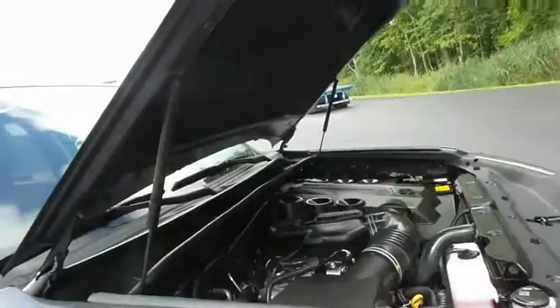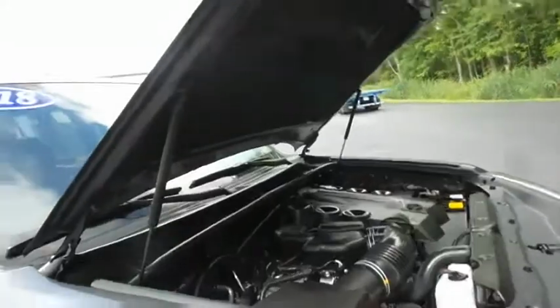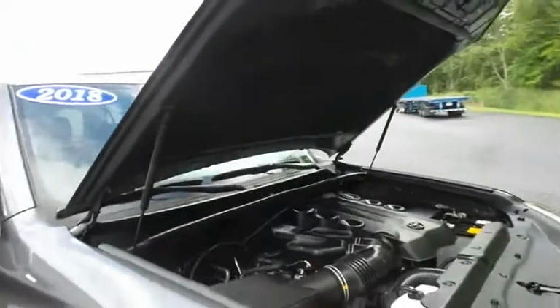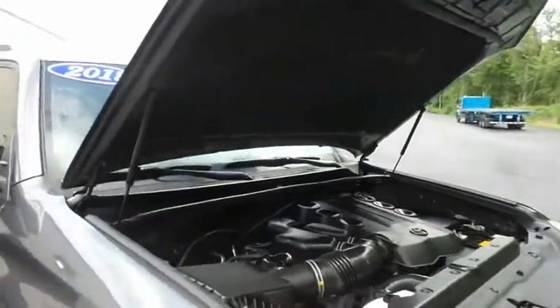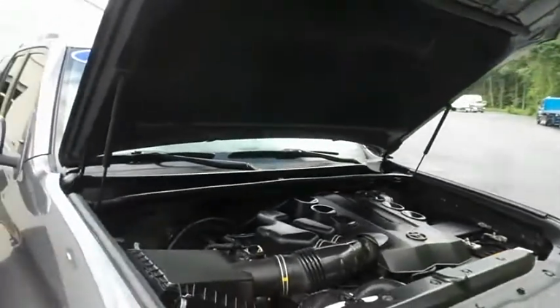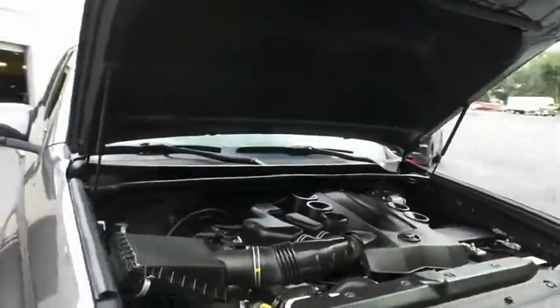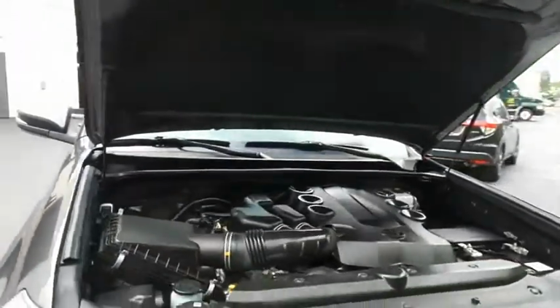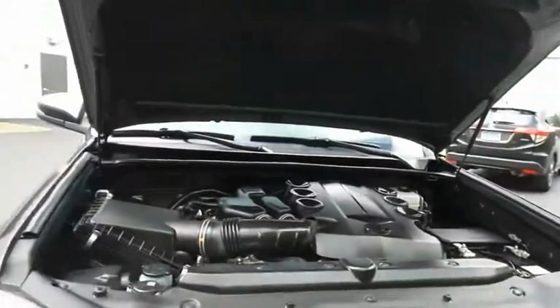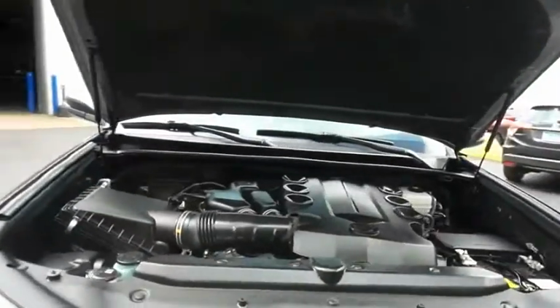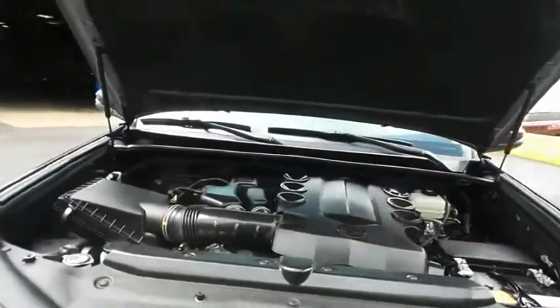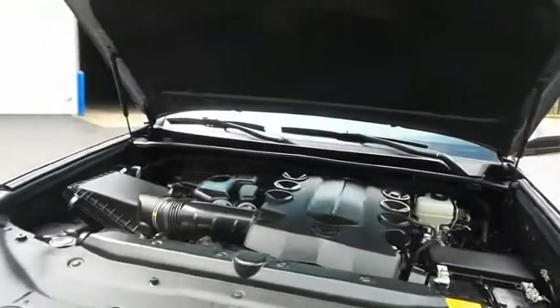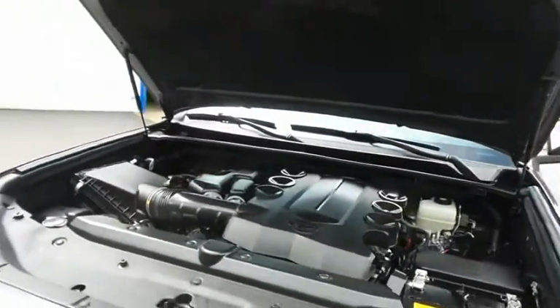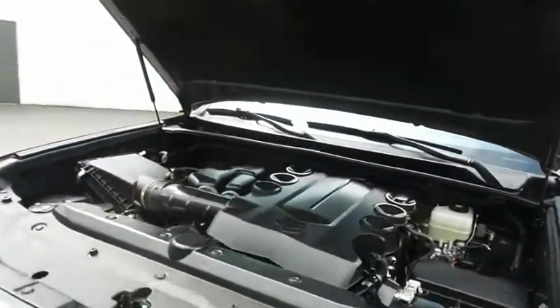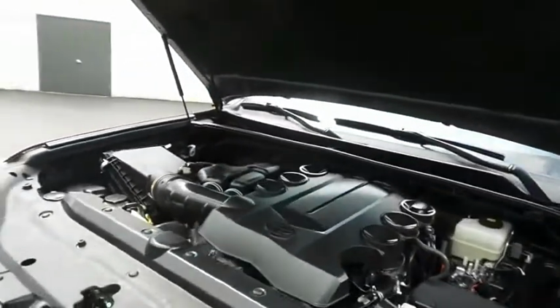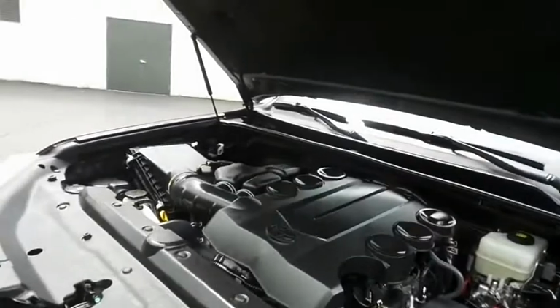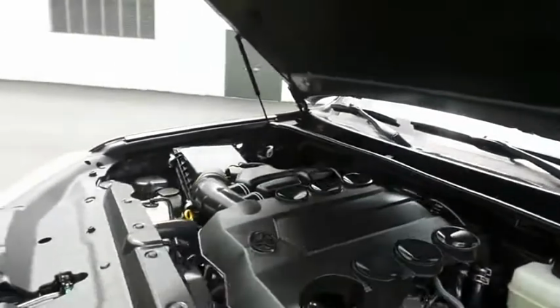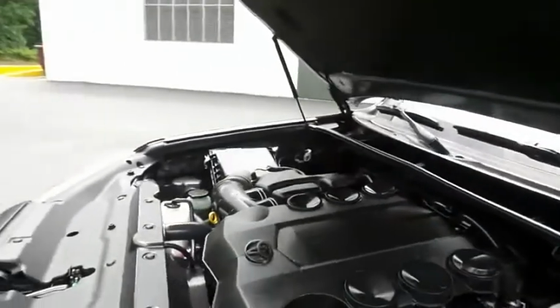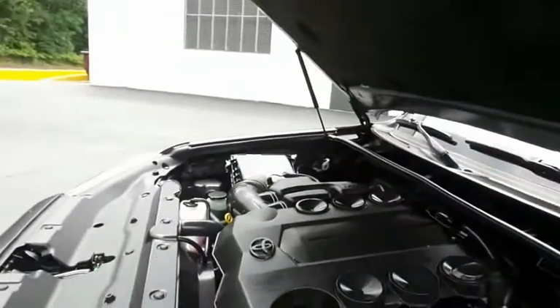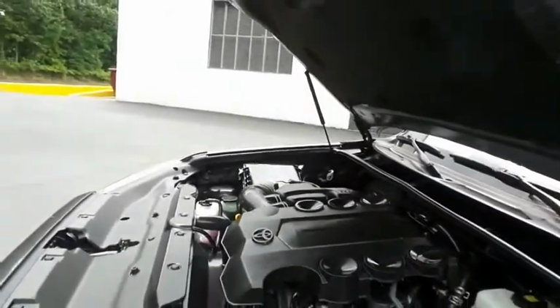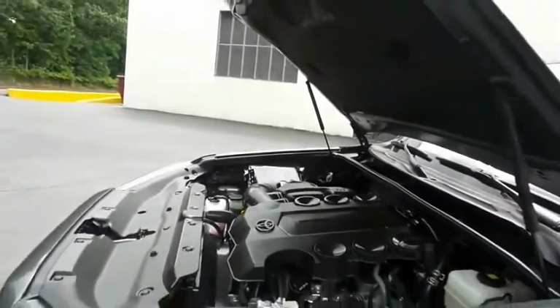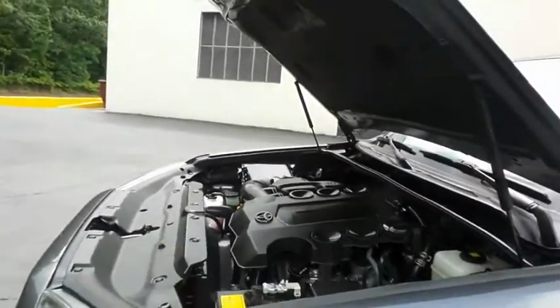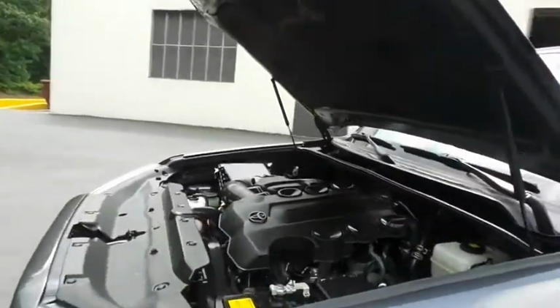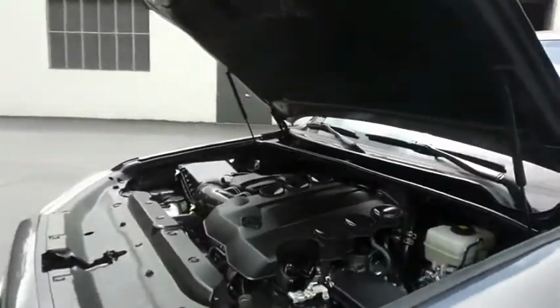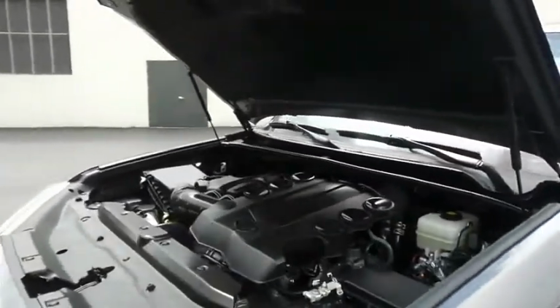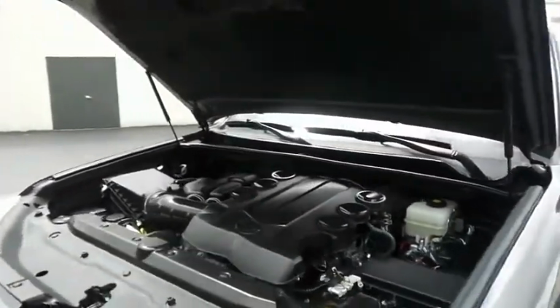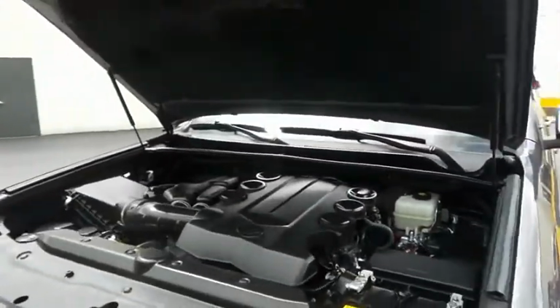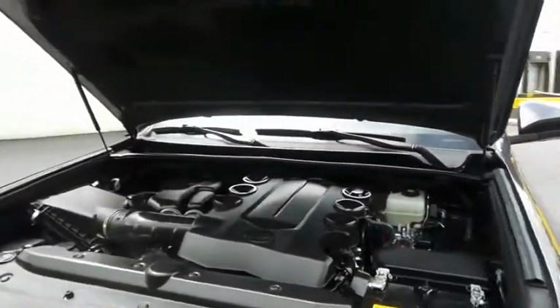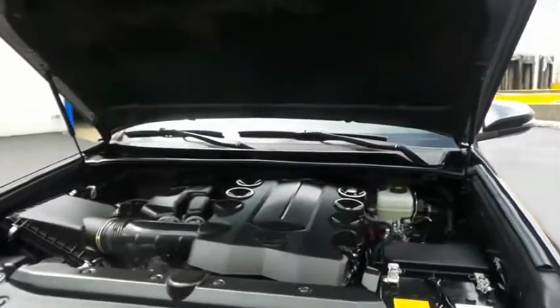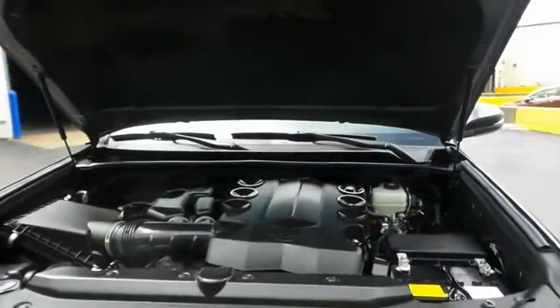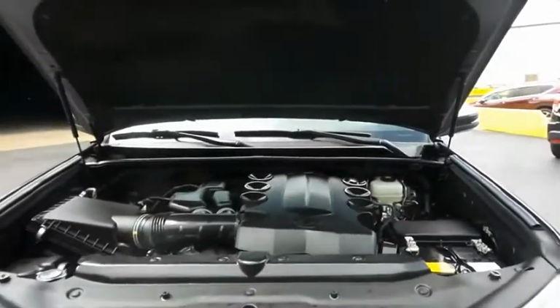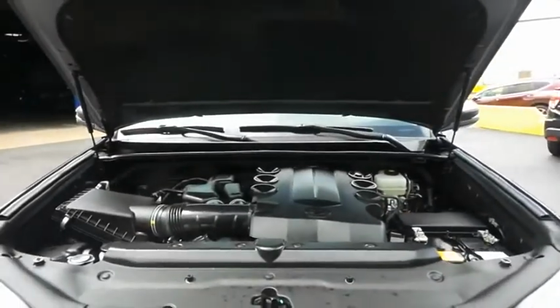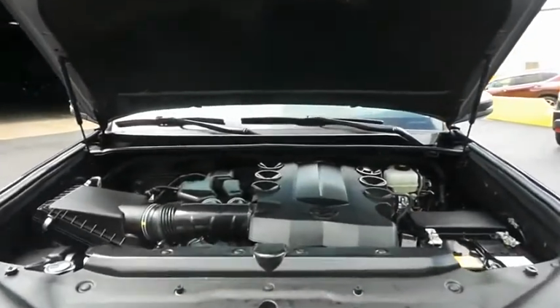The Toyota 24-valve dual-overhead cam 4-liter V6 engine is smooth and powerful, with legendary reliability, and it gets 20 miles per gallon on the highway.